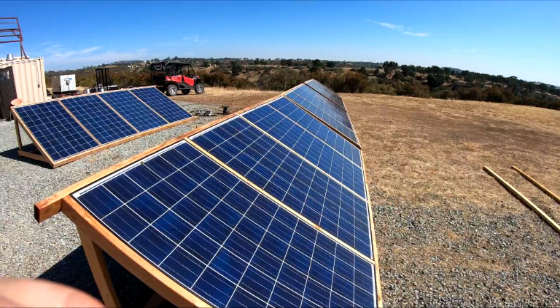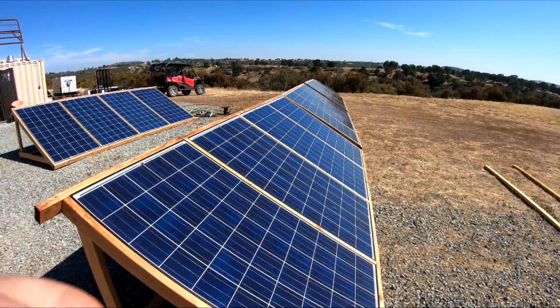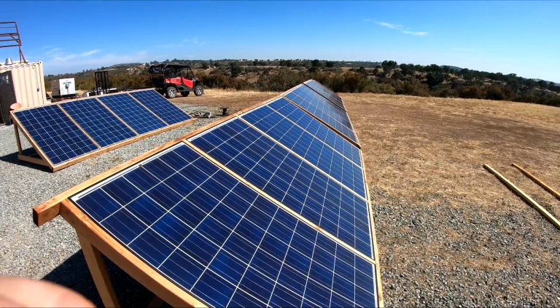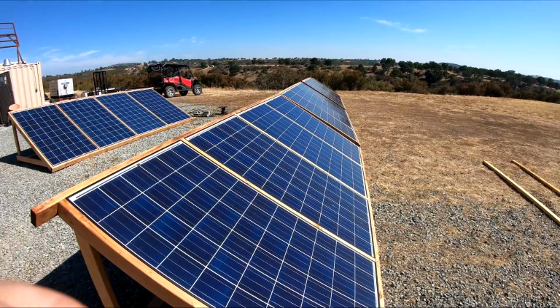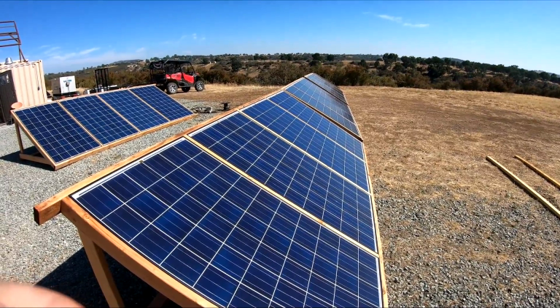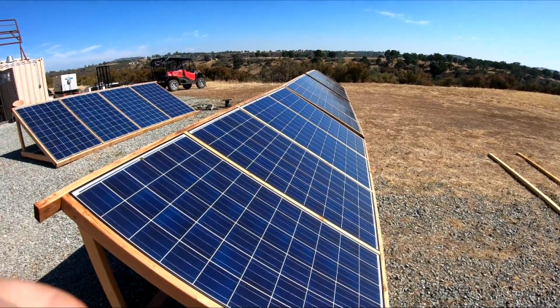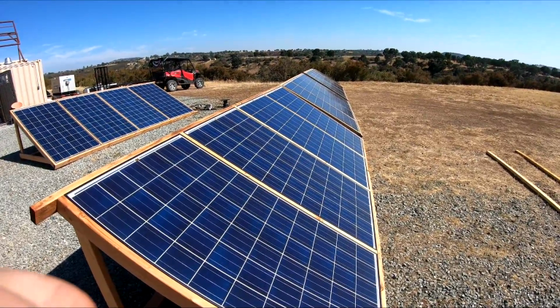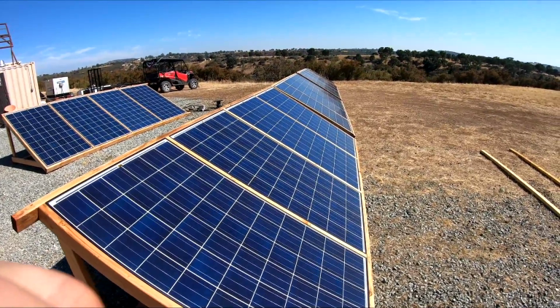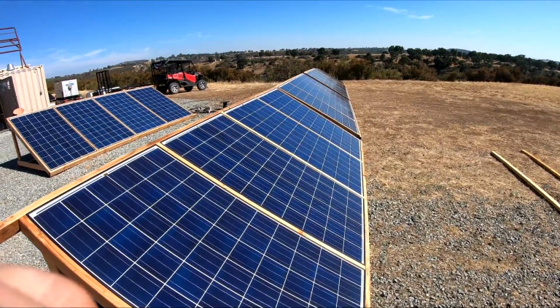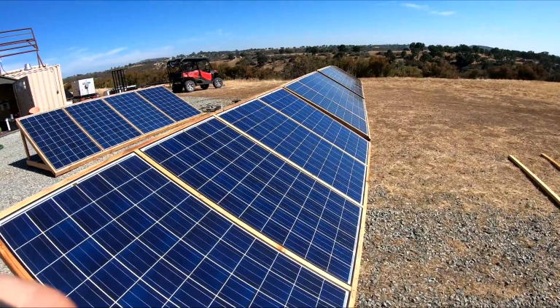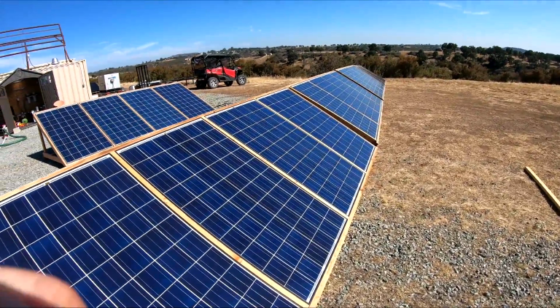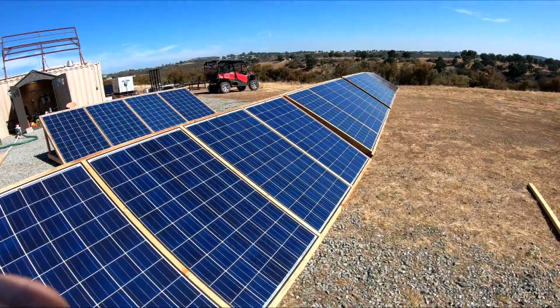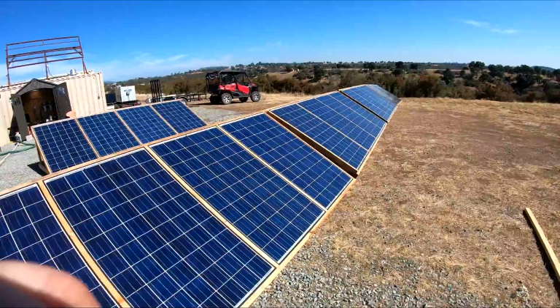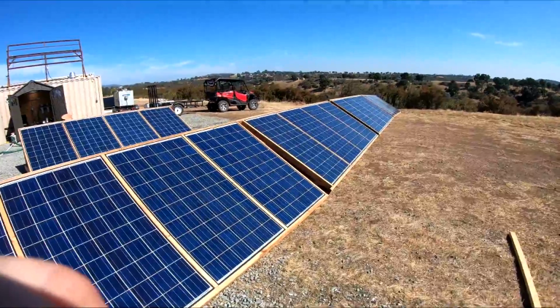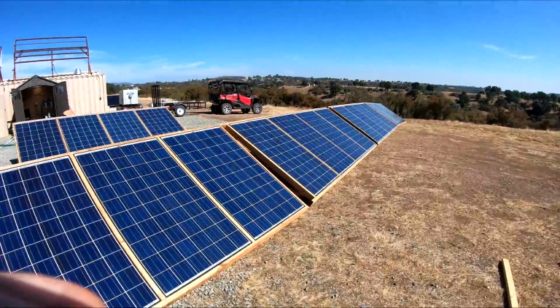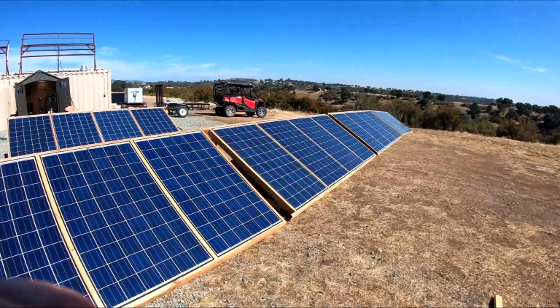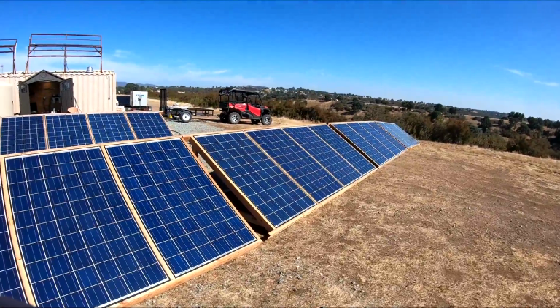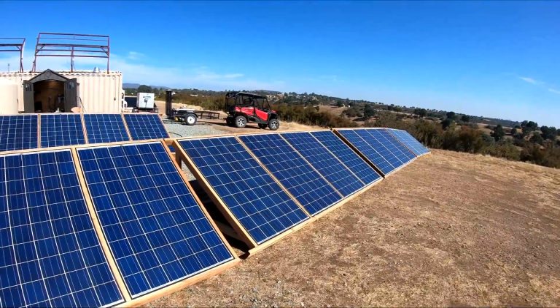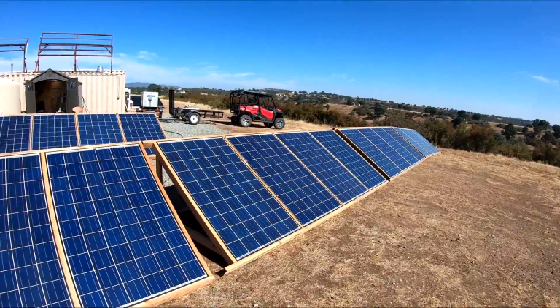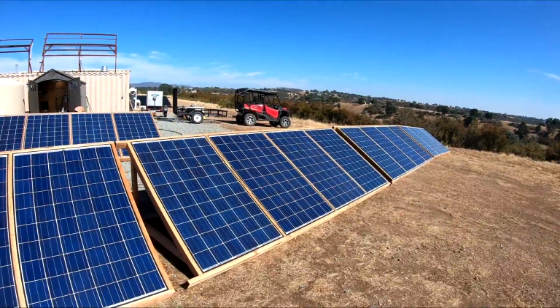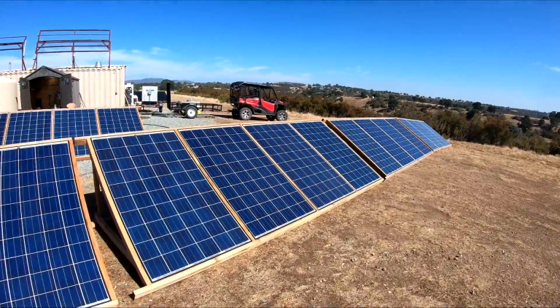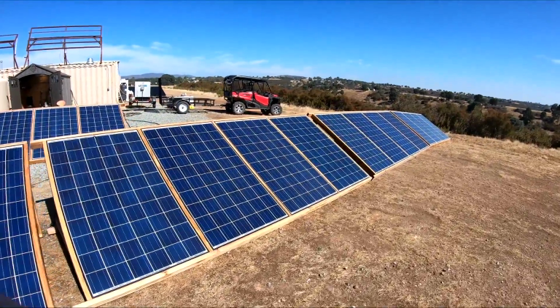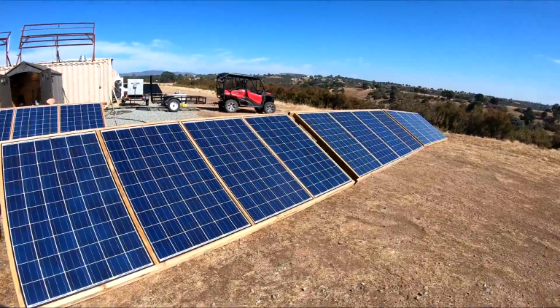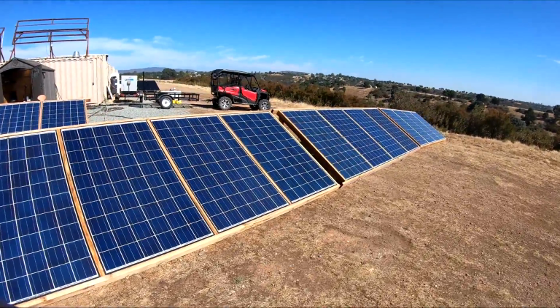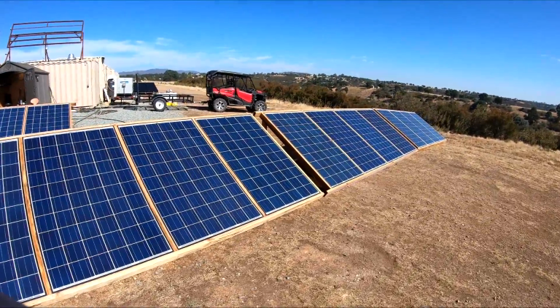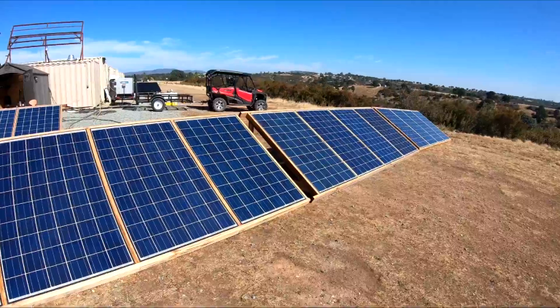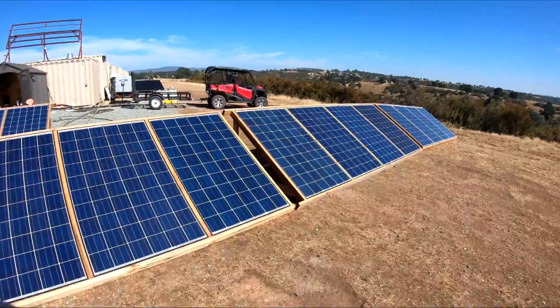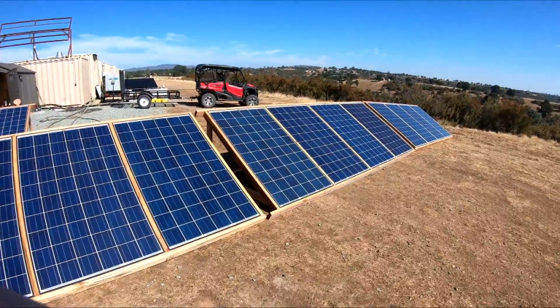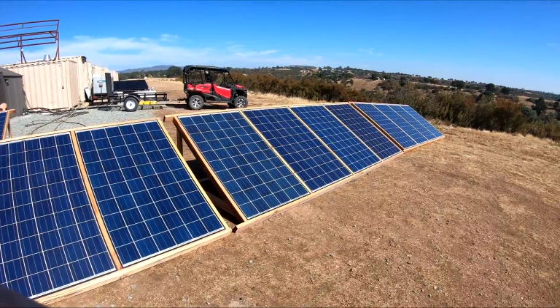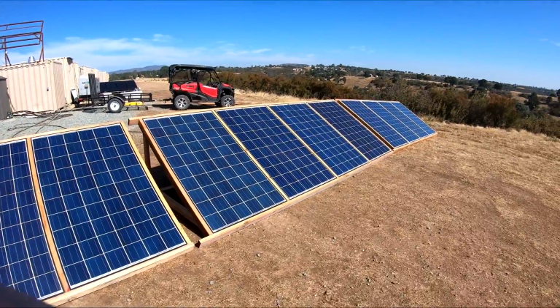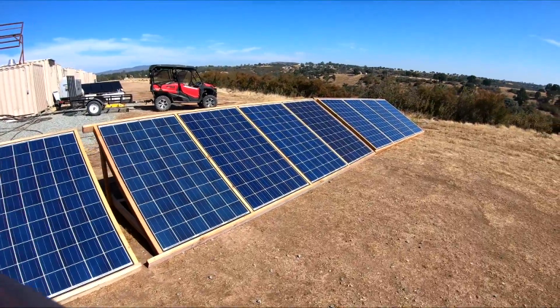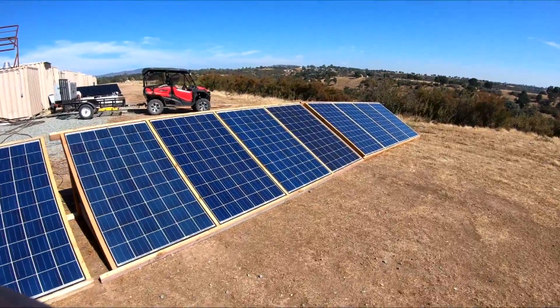Welcome back everybody. HitechLab here. I got some more work done on my solar system. These are those 20 panels I showed in one of my previous videos sitting in the back of the truck. I built the racks and they are now up and running.